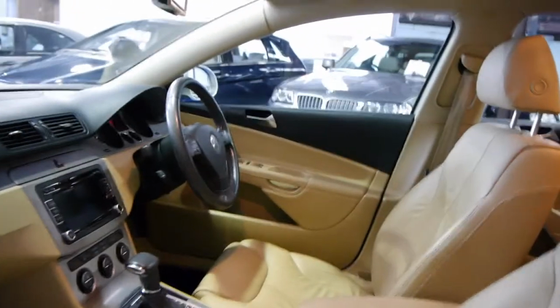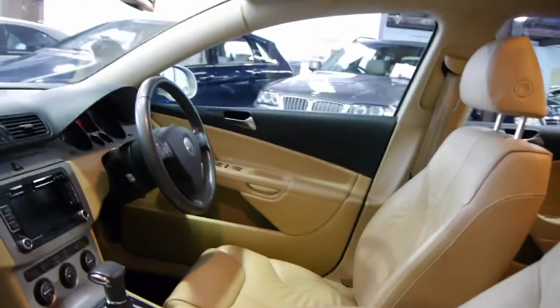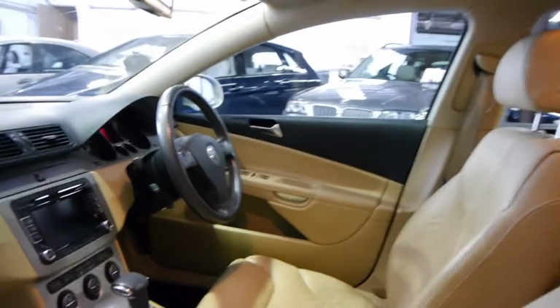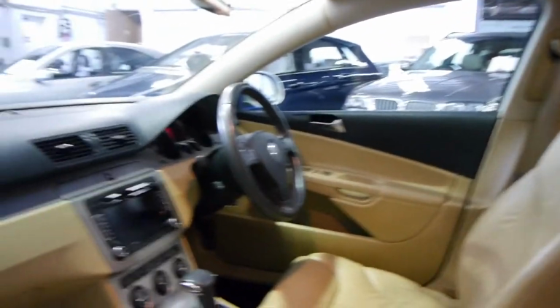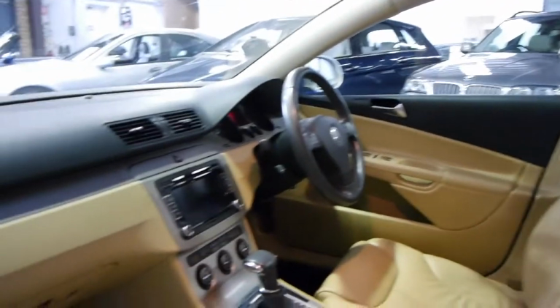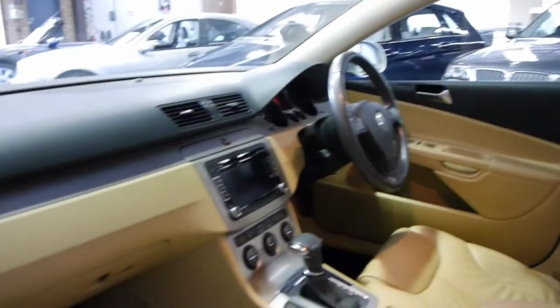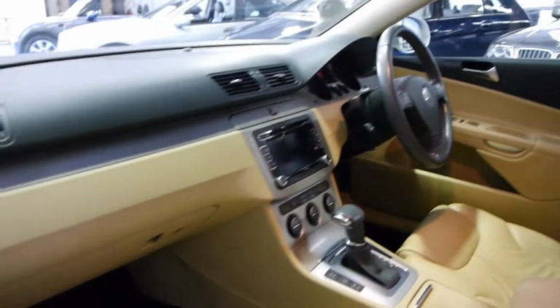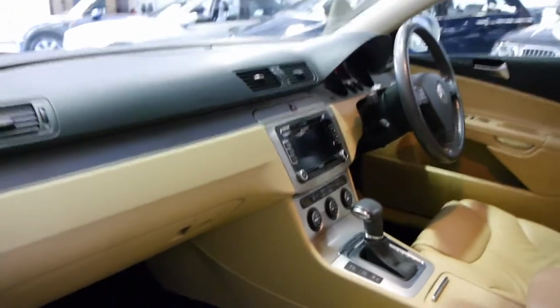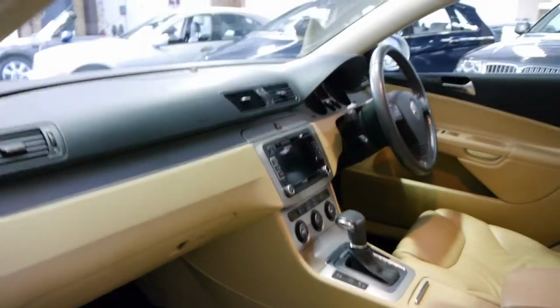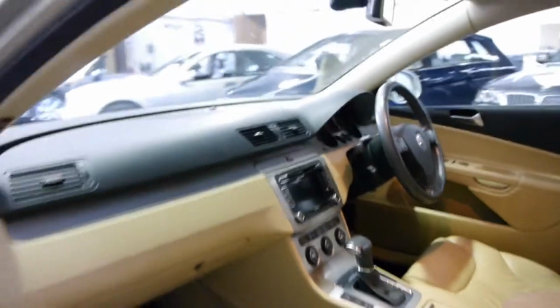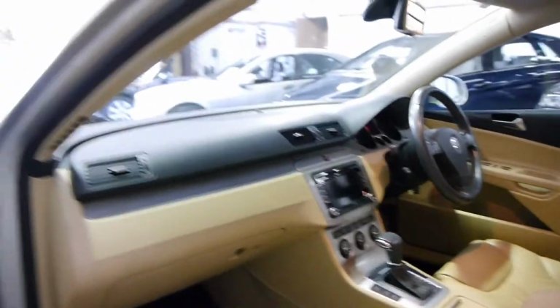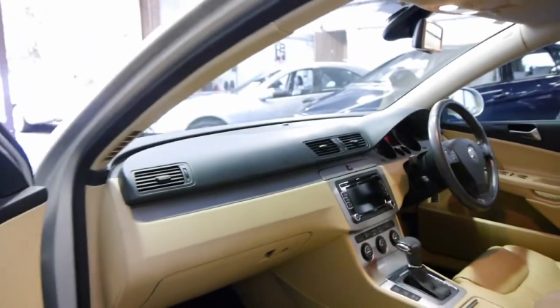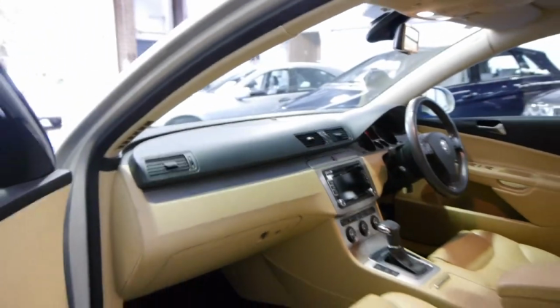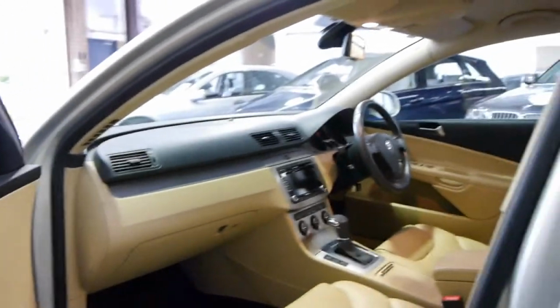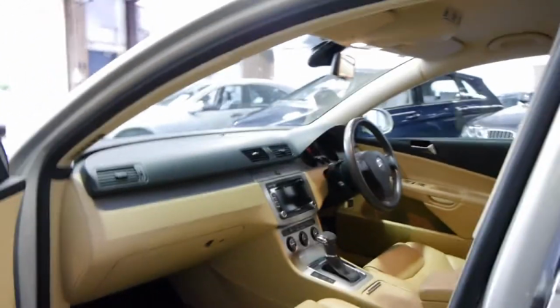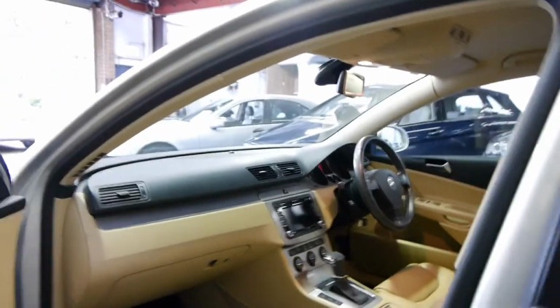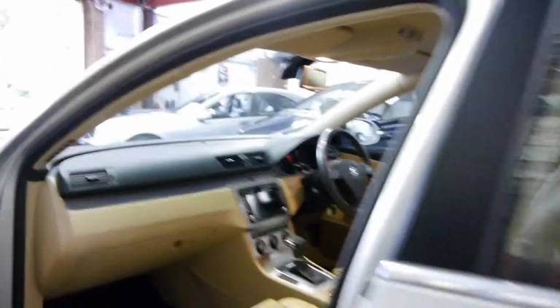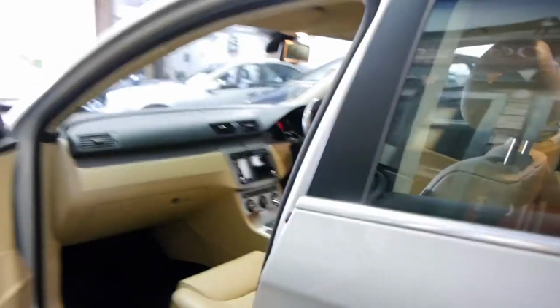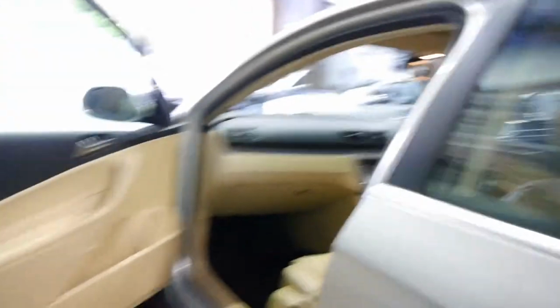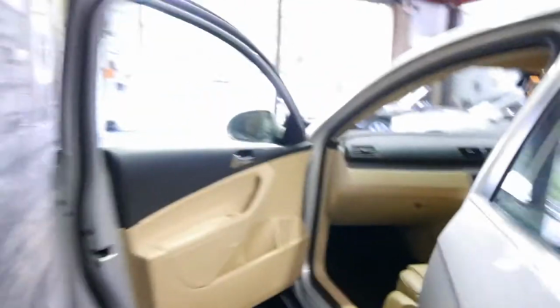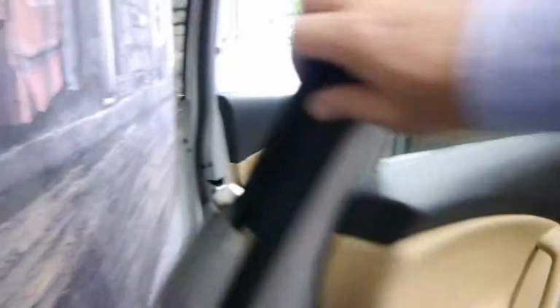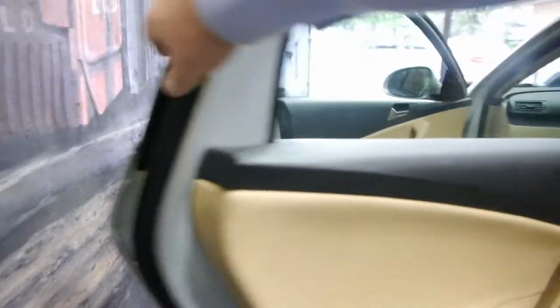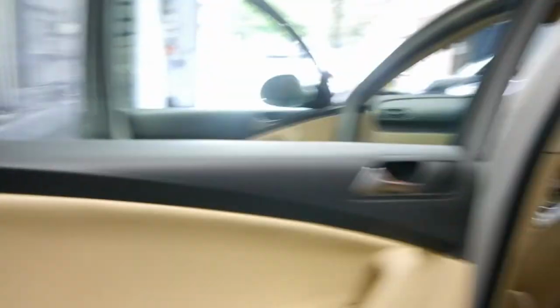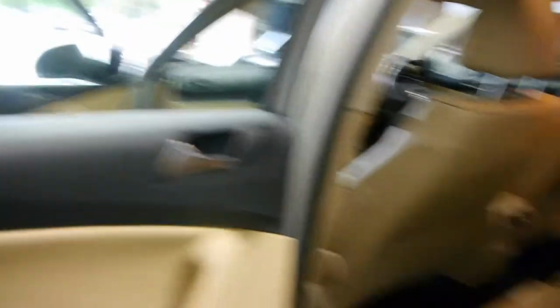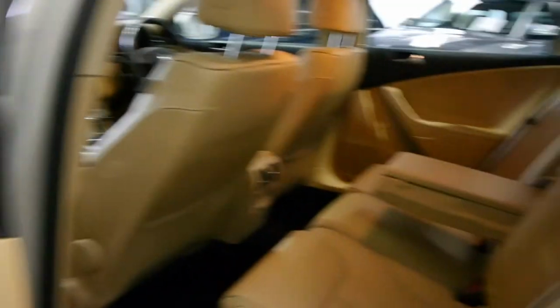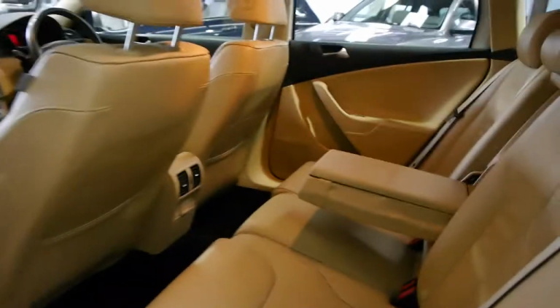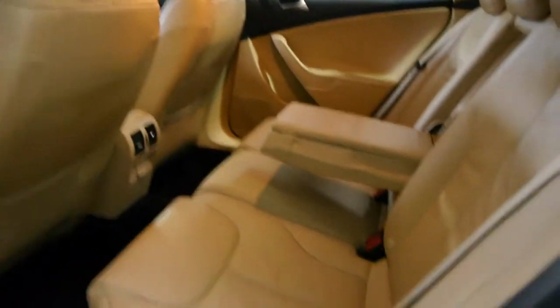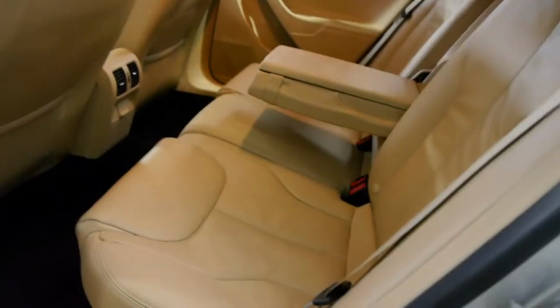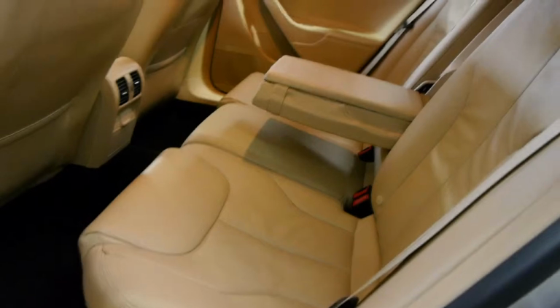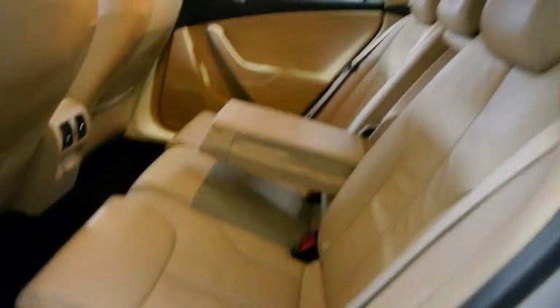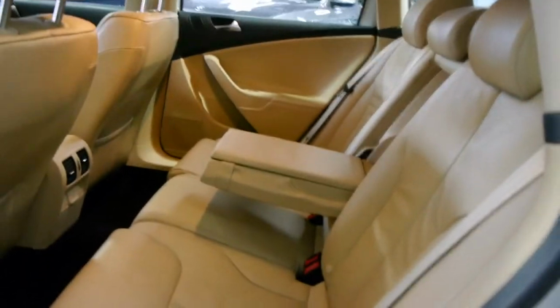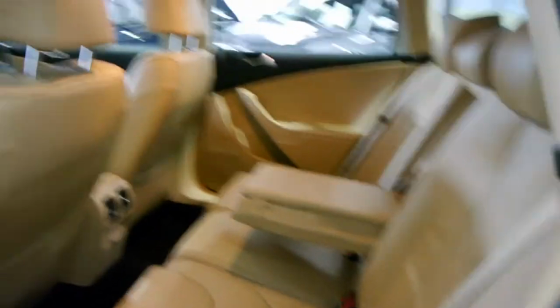Full cream leather, 53,000 kilometres in the four and a half years that it's been on the road. It does have a service history obviously, which we're going to have a look at in a minute in the photographs.